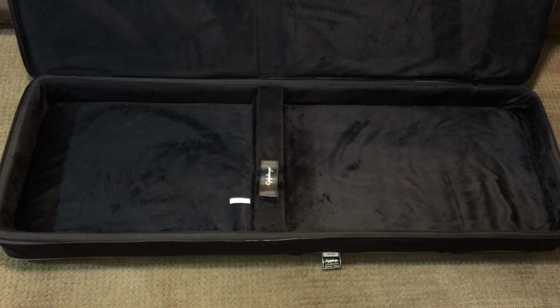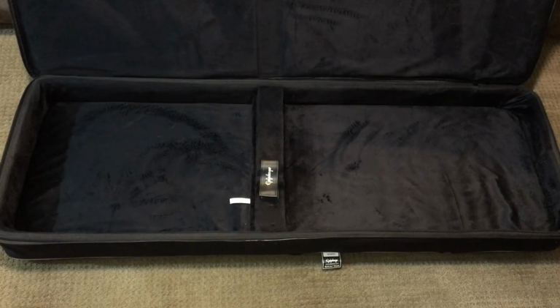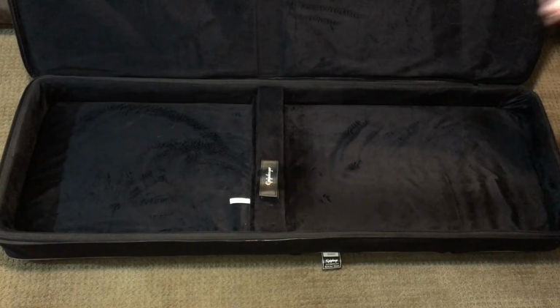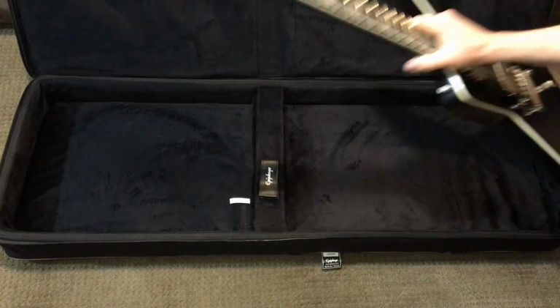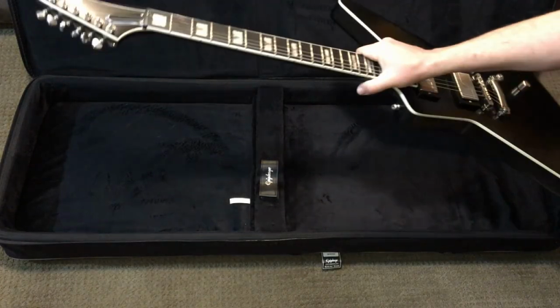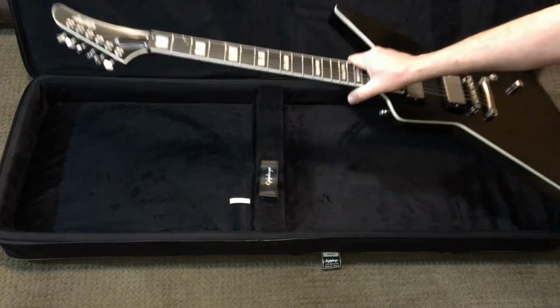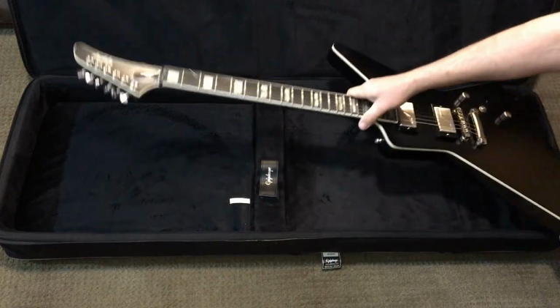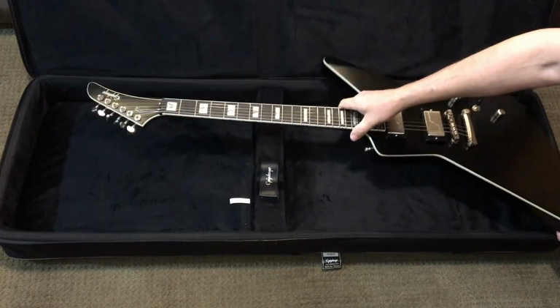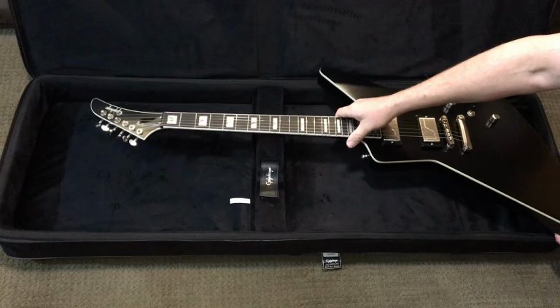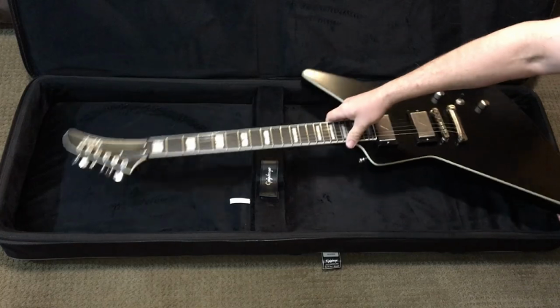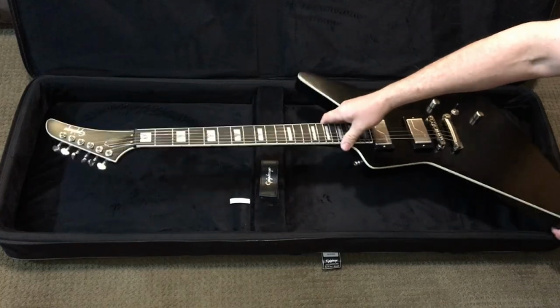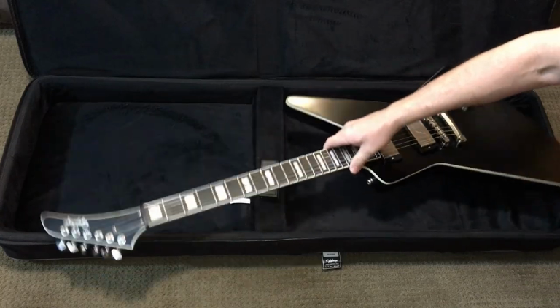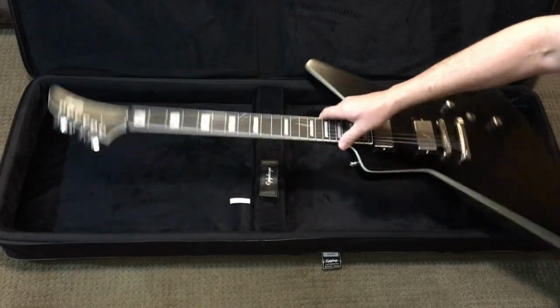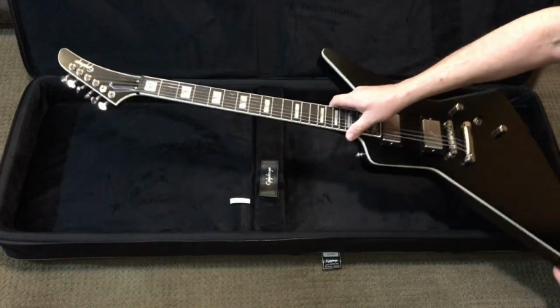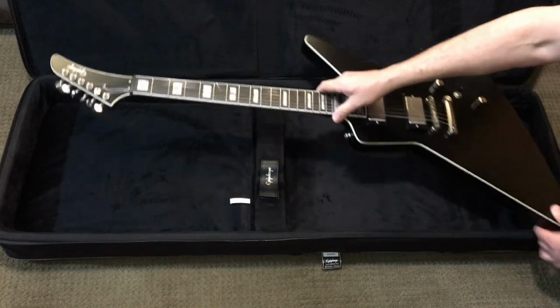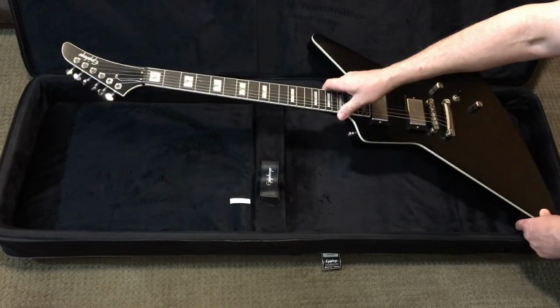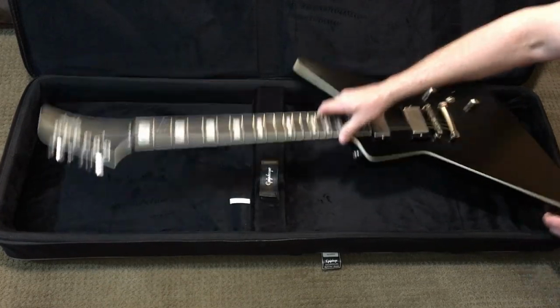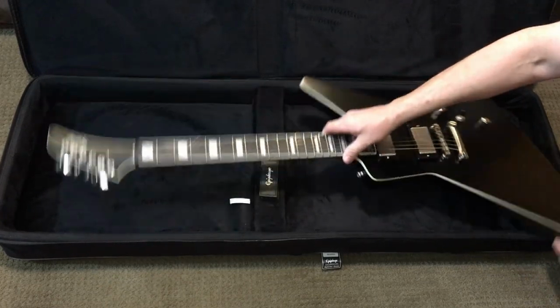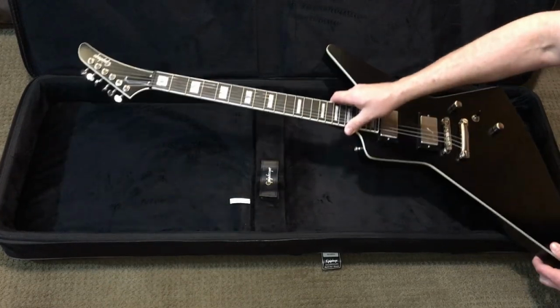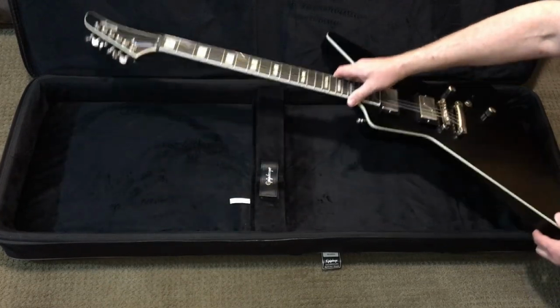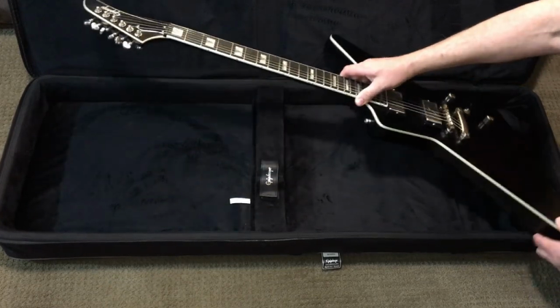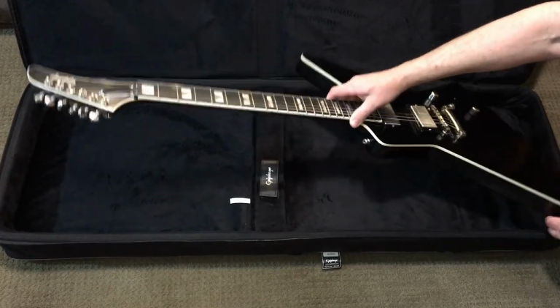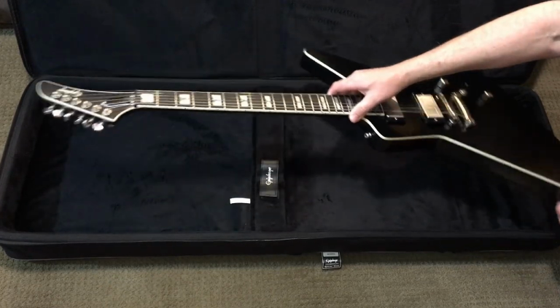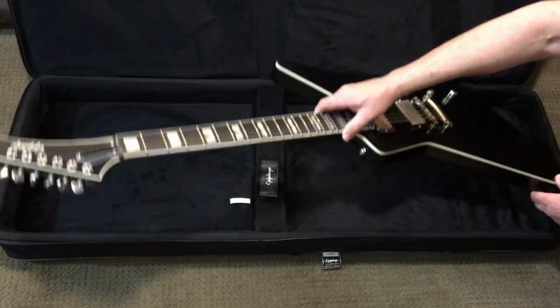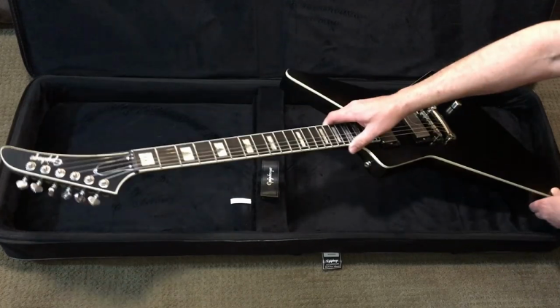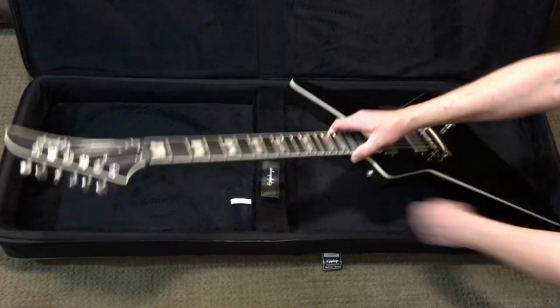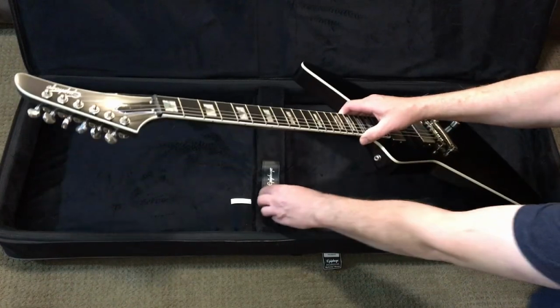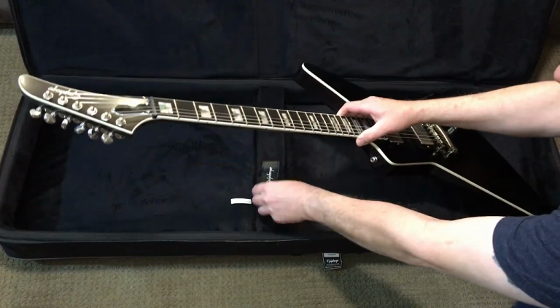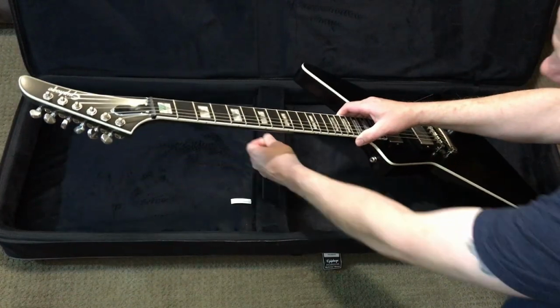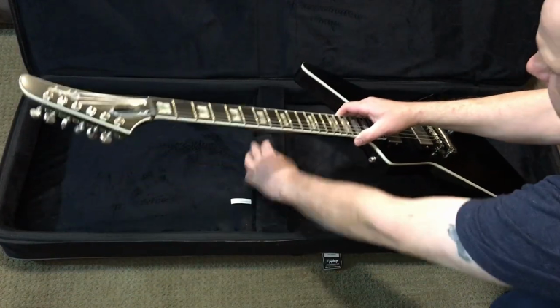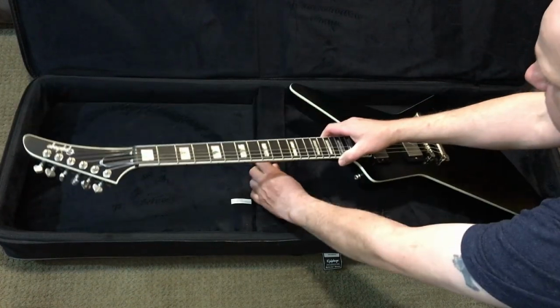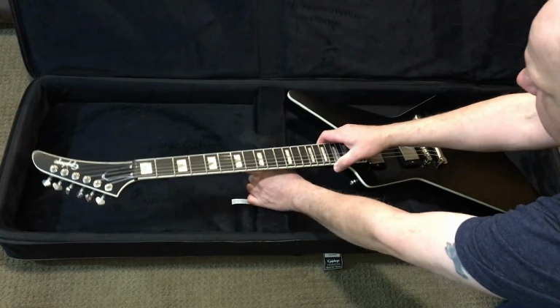It's time to put the guitar in its case. Wait — did they ship me the wrong case? How is this supposed to fit? Oh, there you go. Perfect. It's a very snug fit.